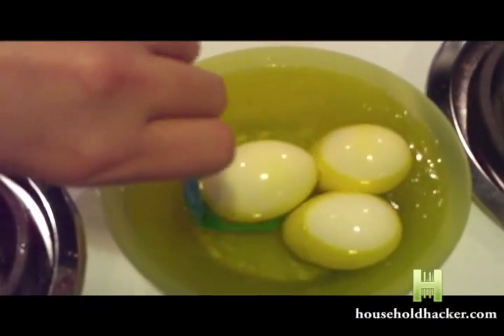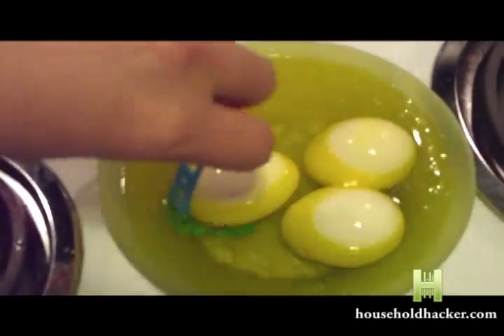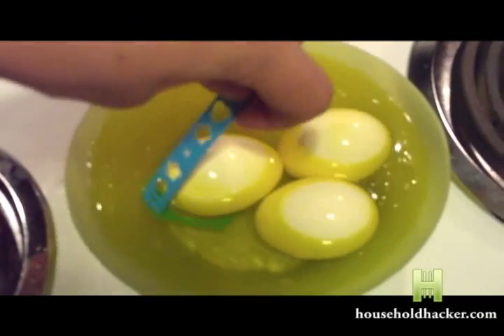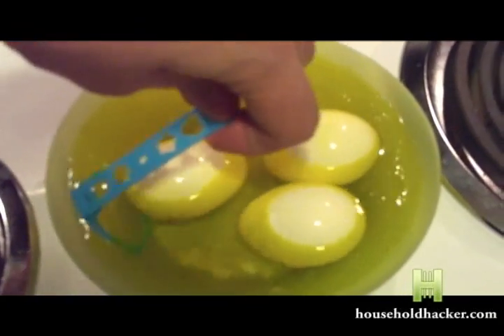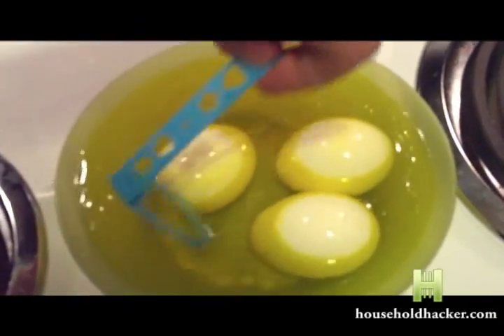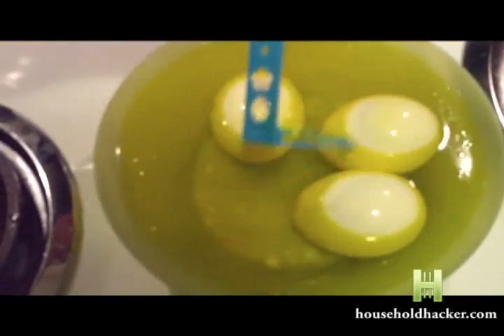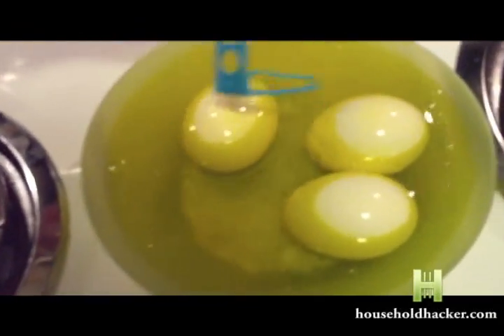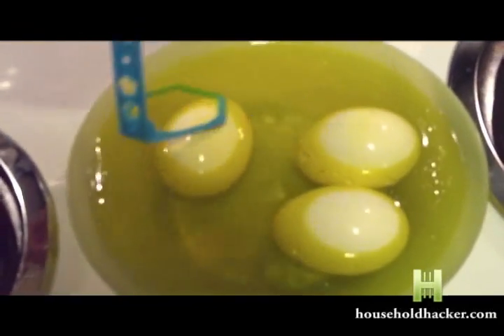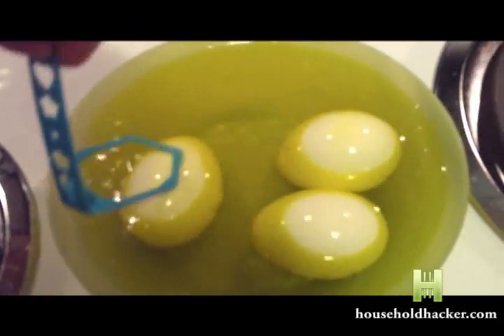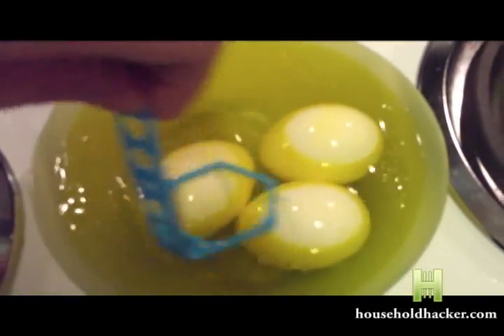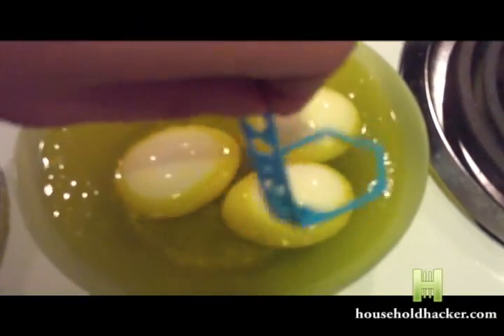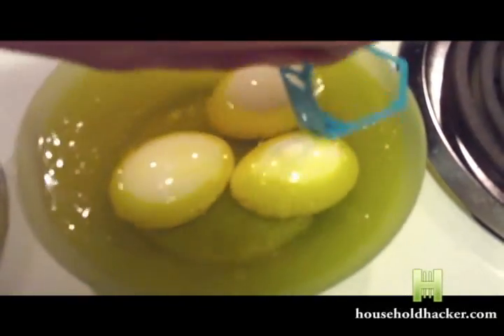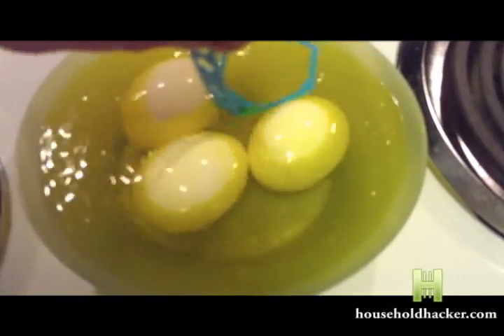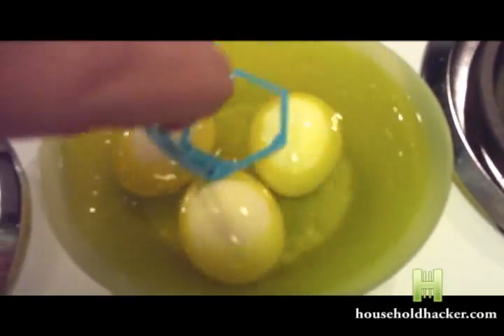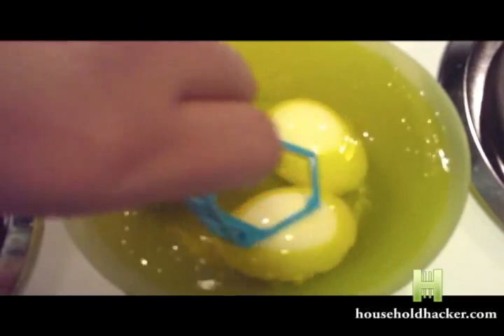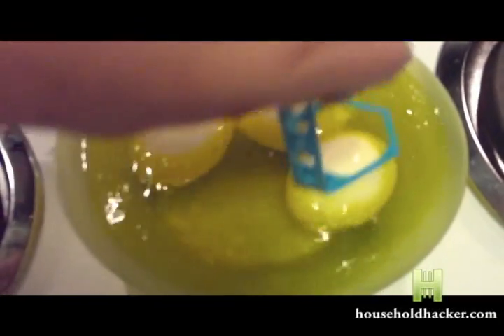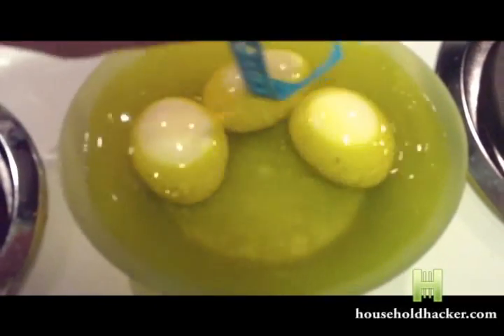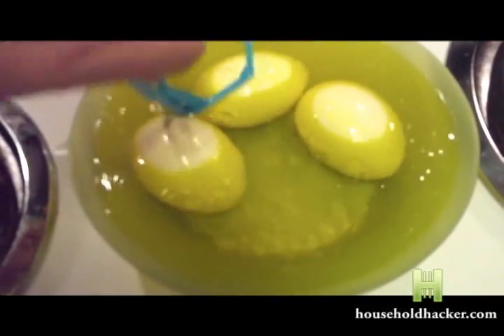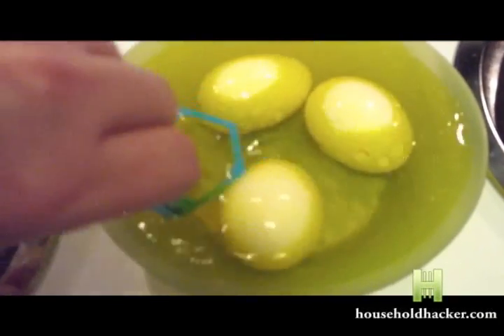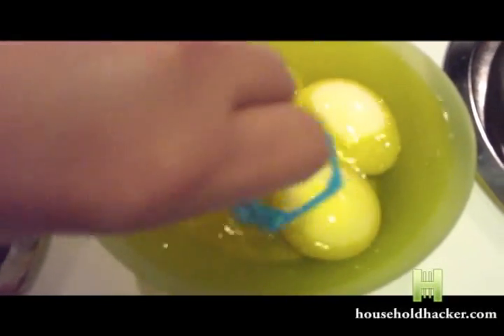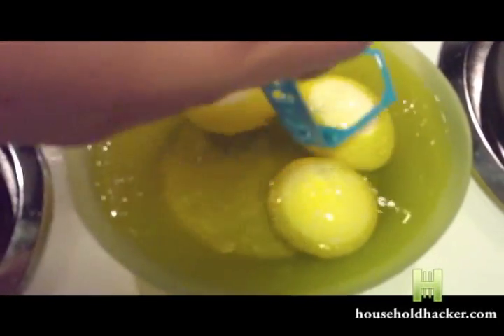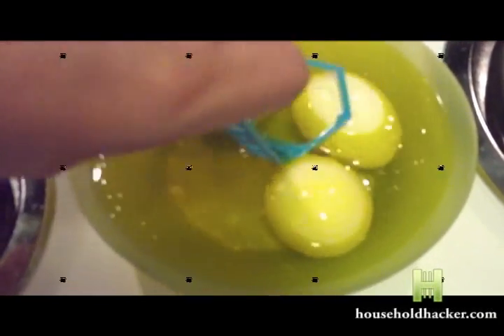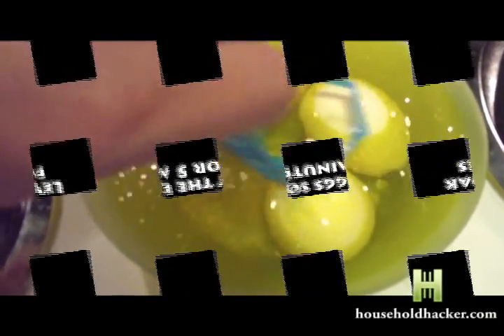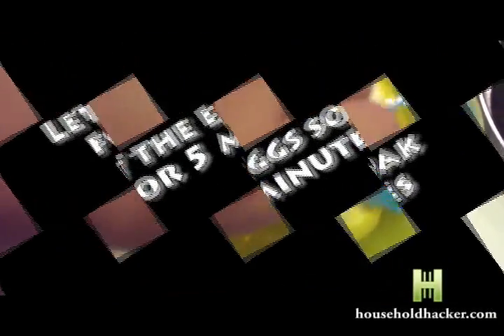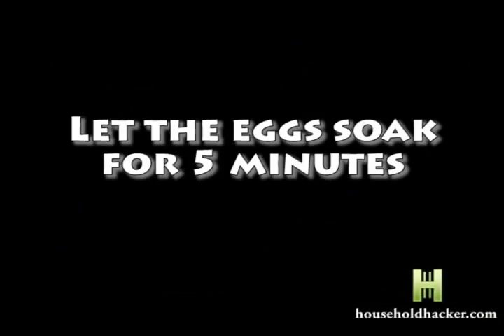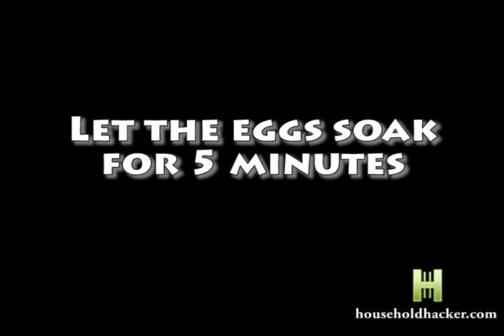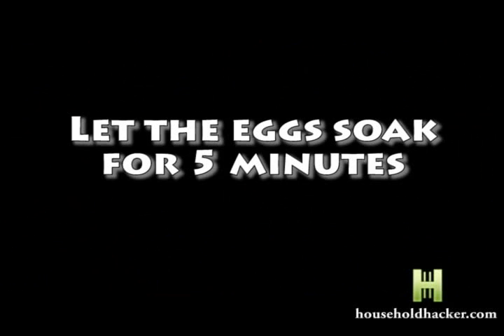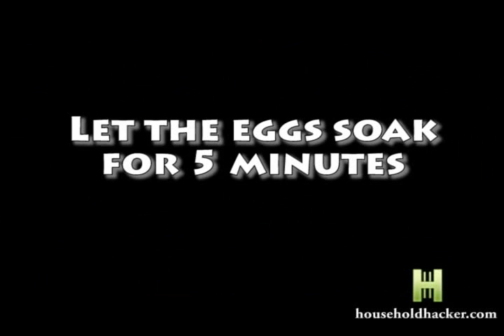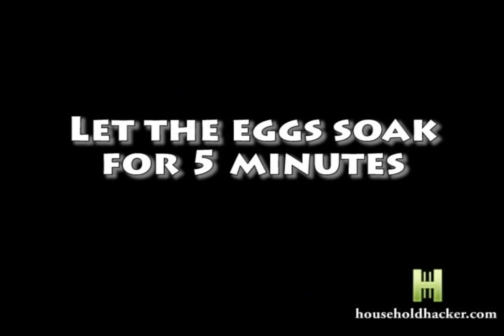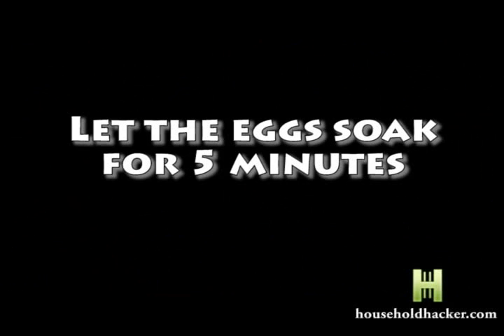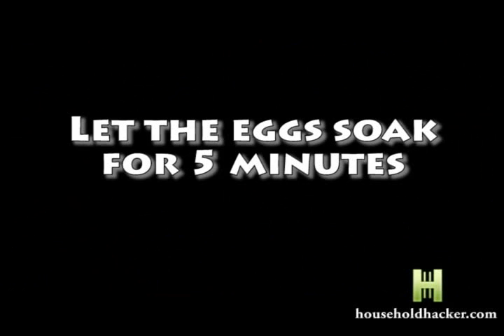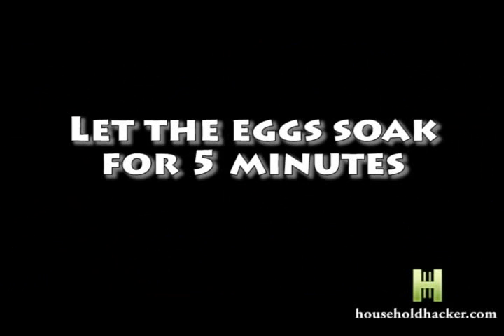The only way to test this is to put all of the eggs that you want to test into the dye itself. We're going to be using yellow egg dye. Make sure you soak the eggs and get them nice and coated.